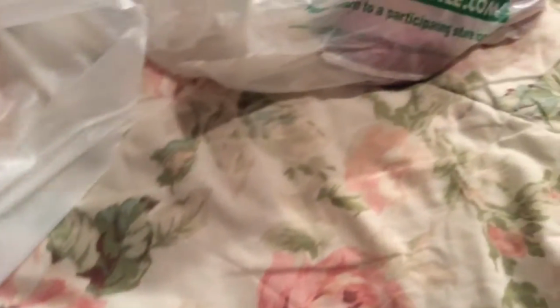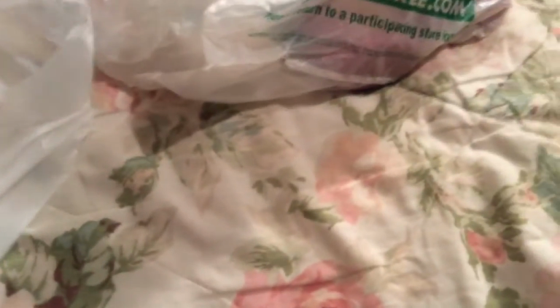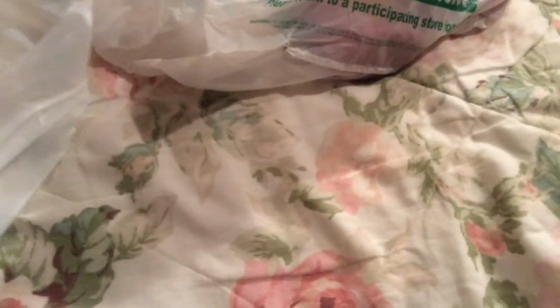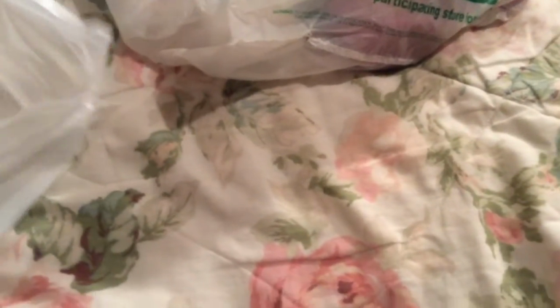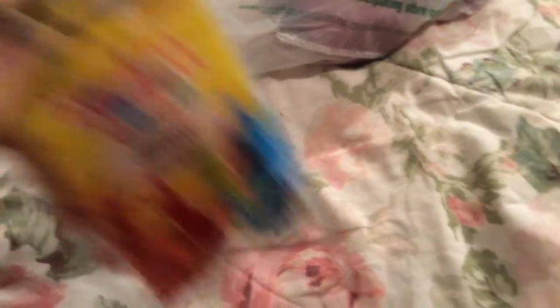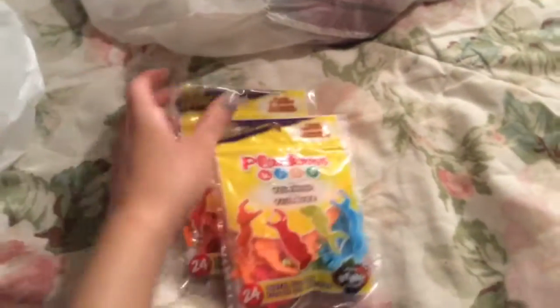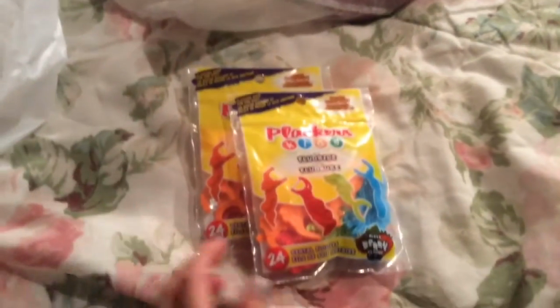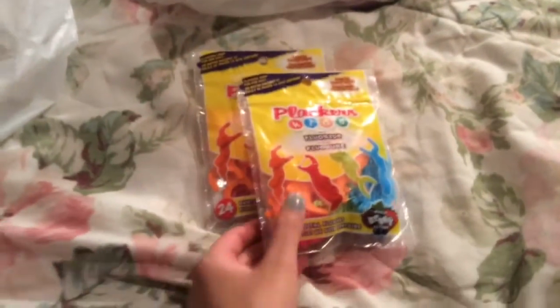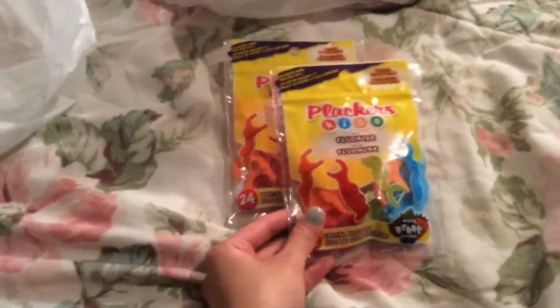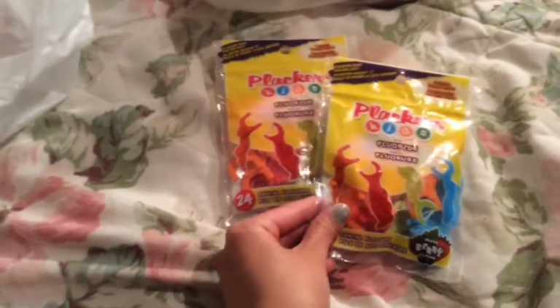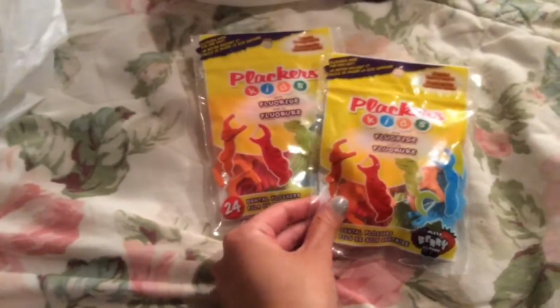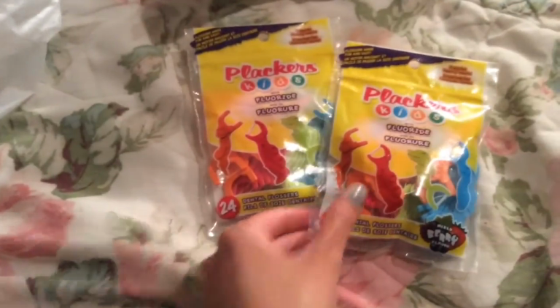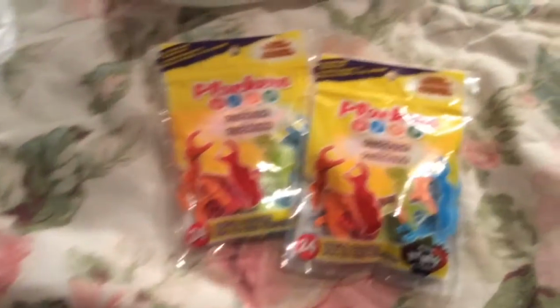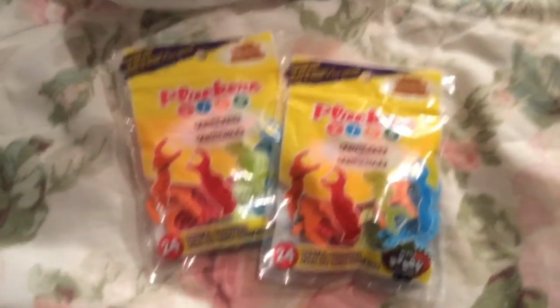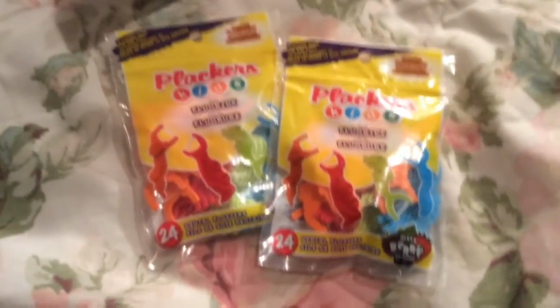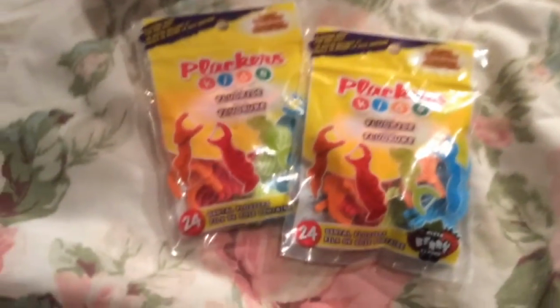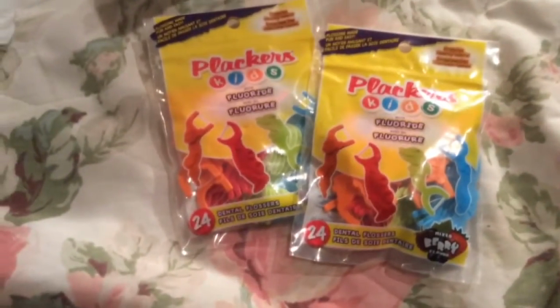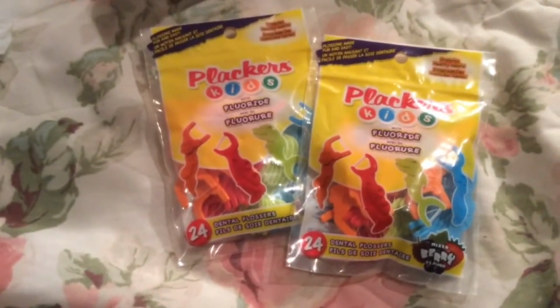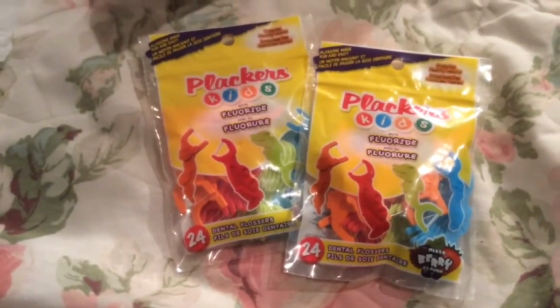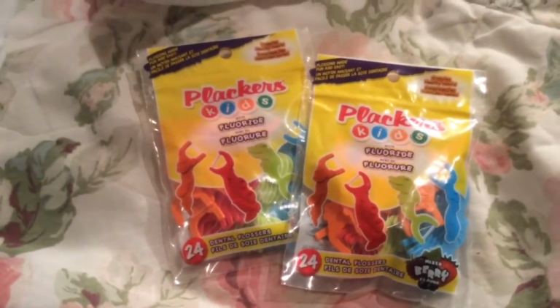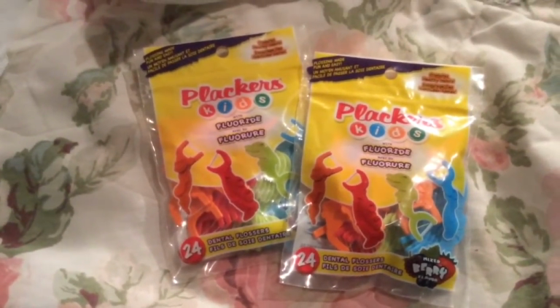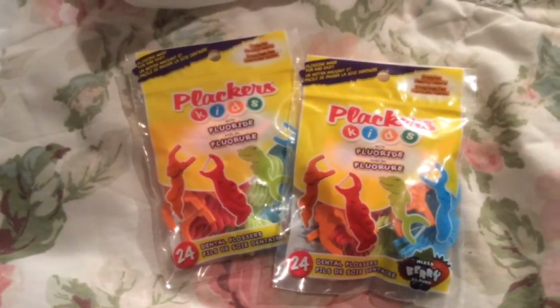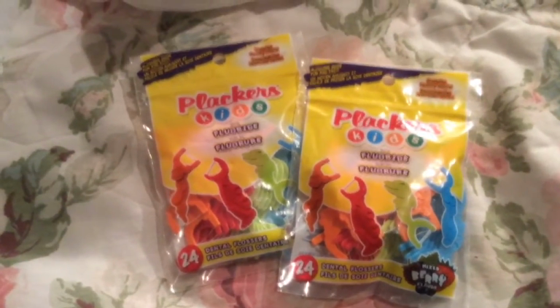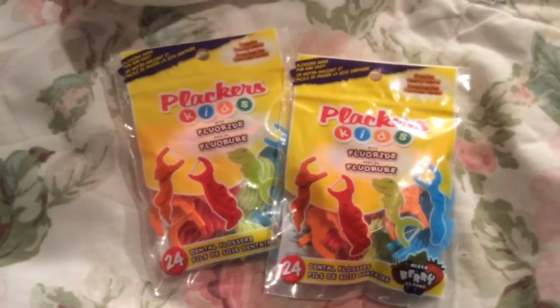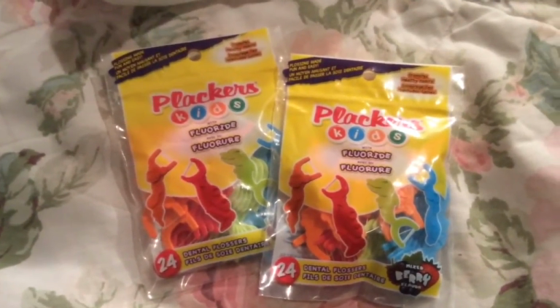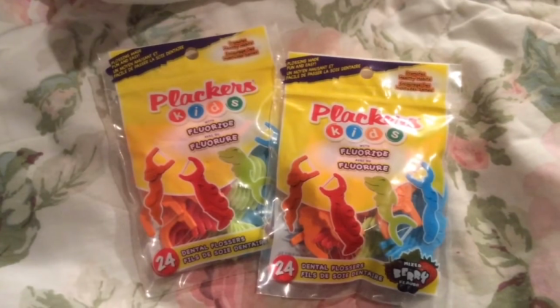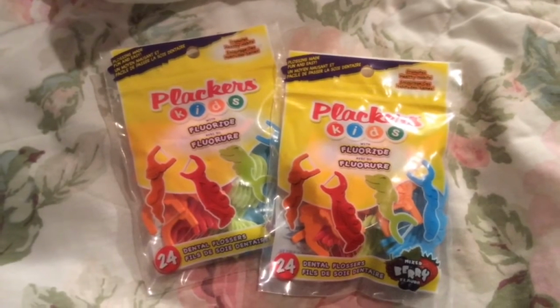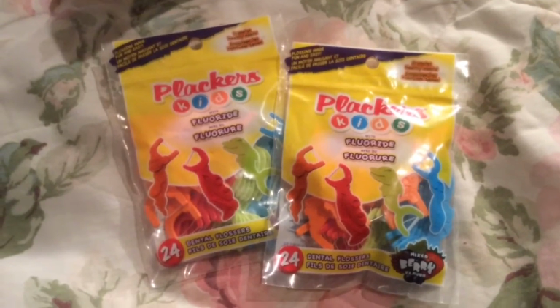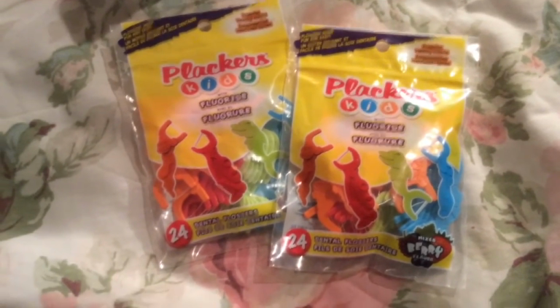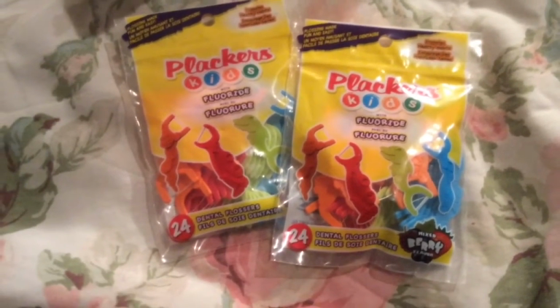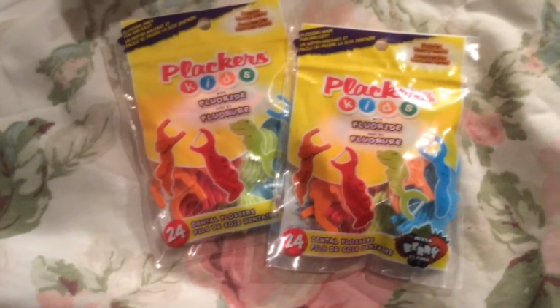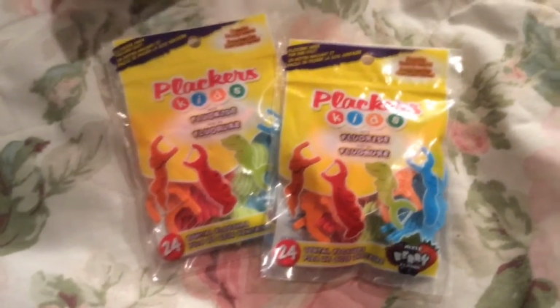And here are some more of these placards — kids flossers with fluoride. They're the fruit scented, 24-packs.